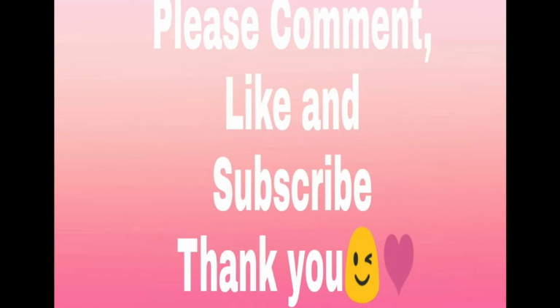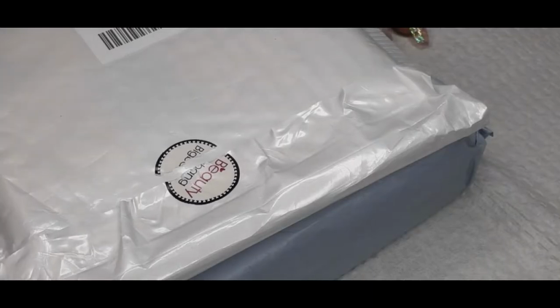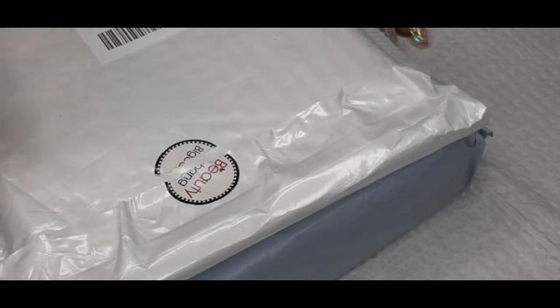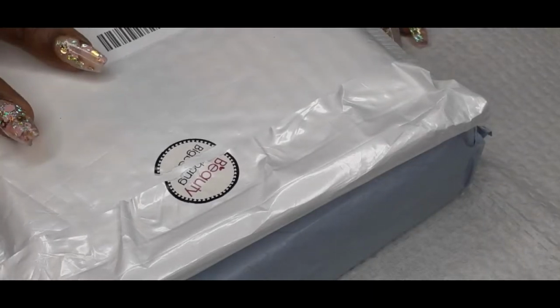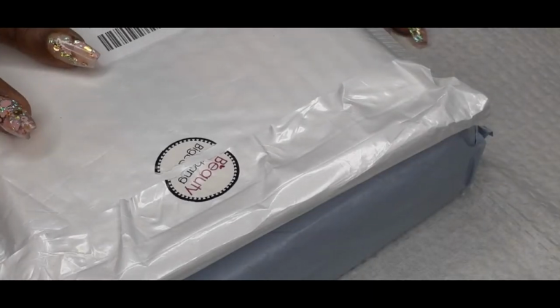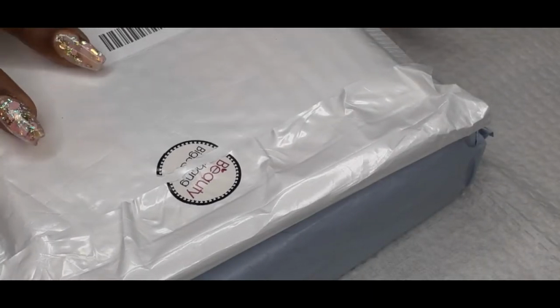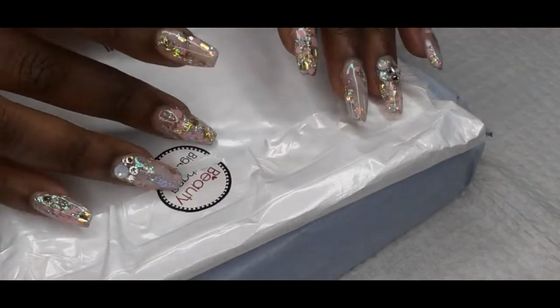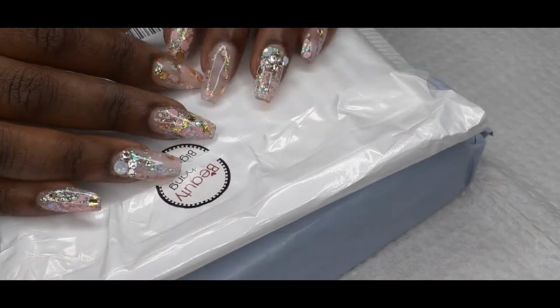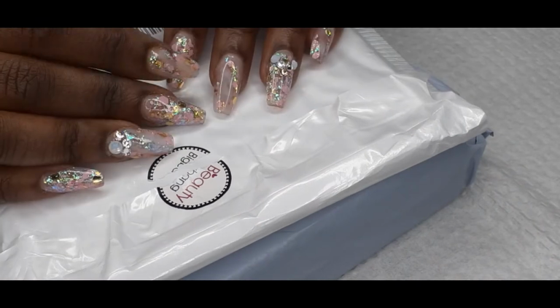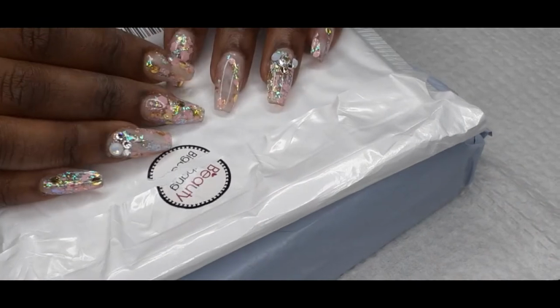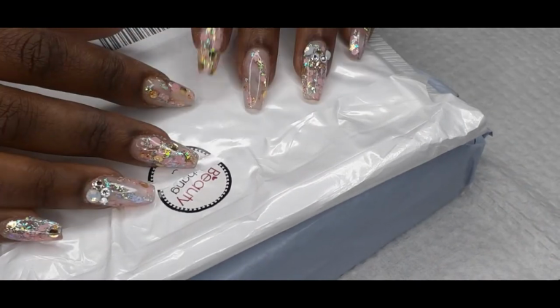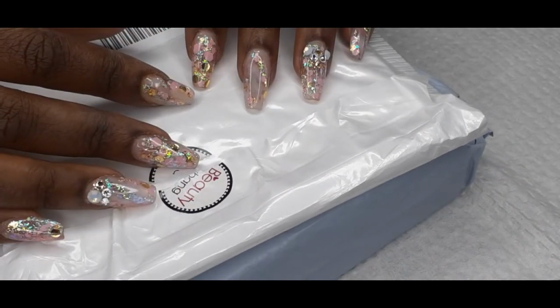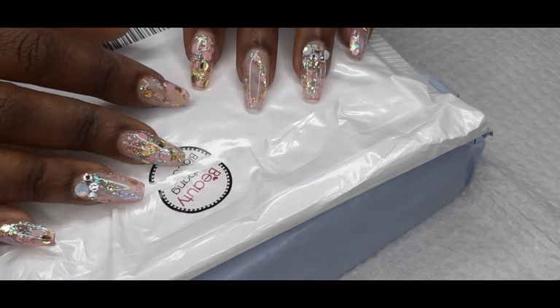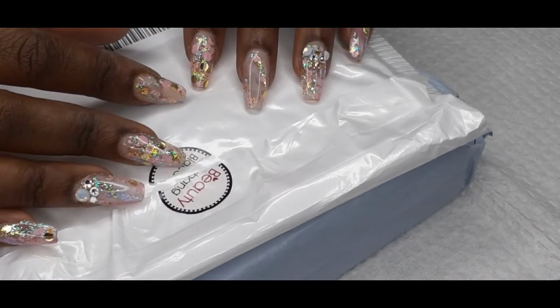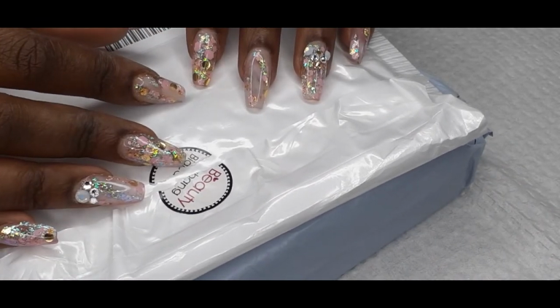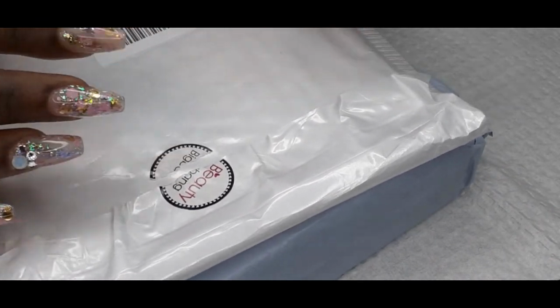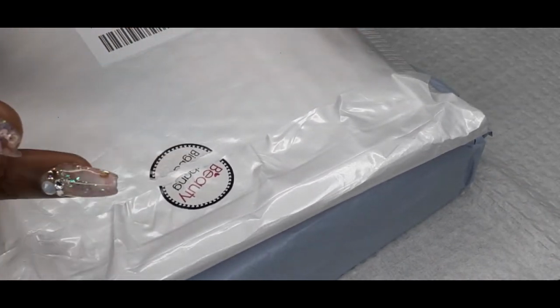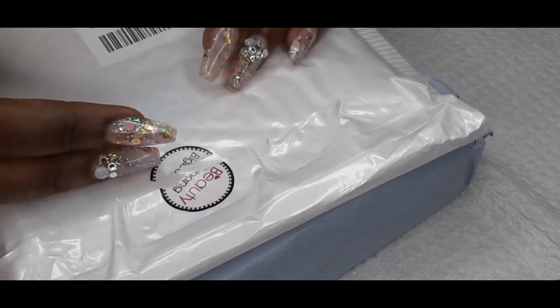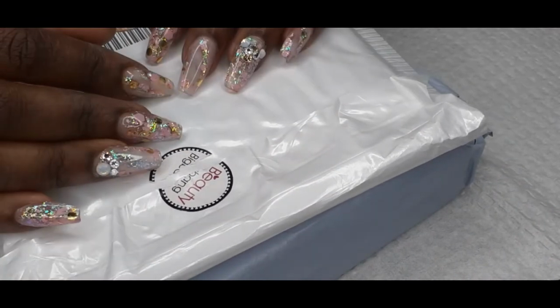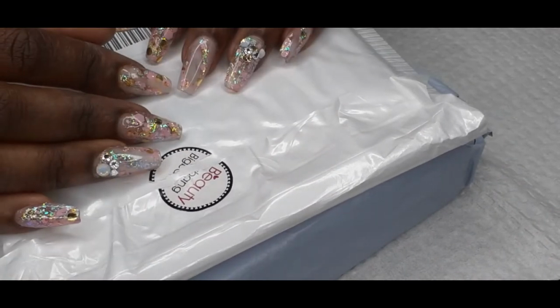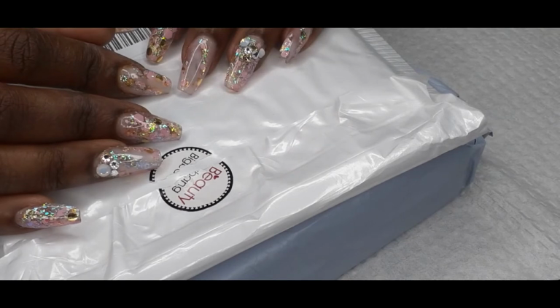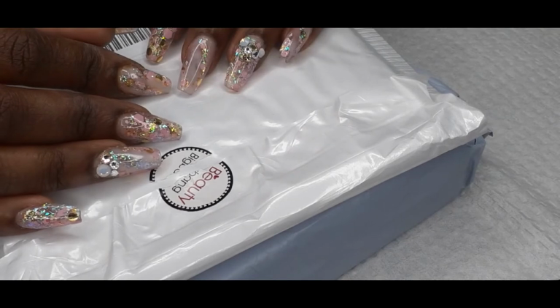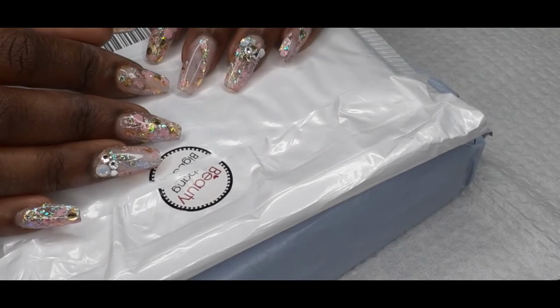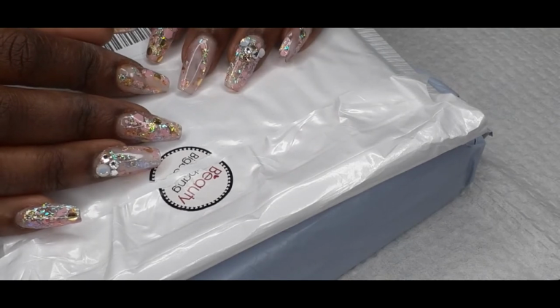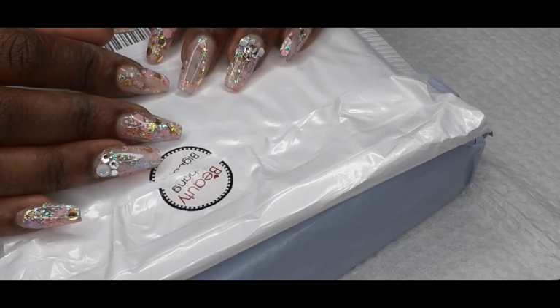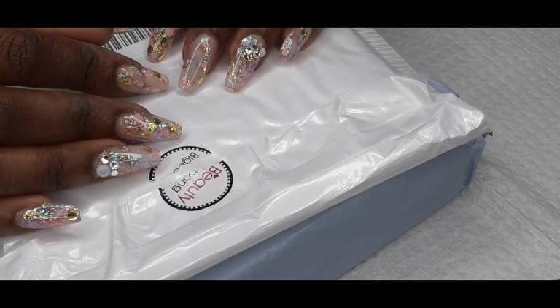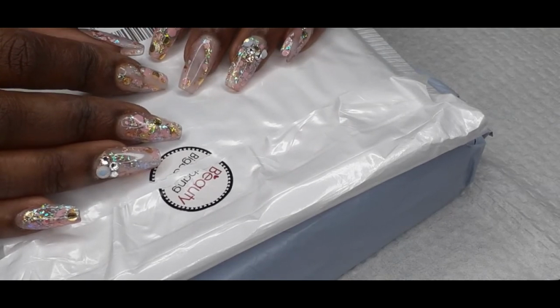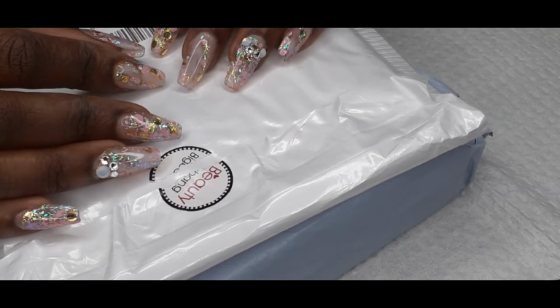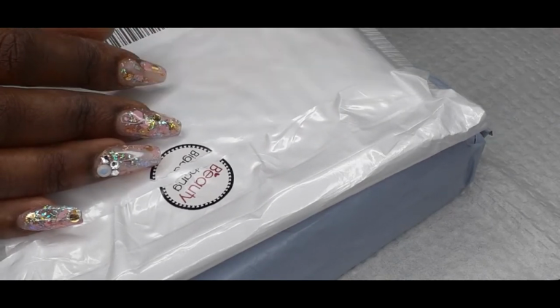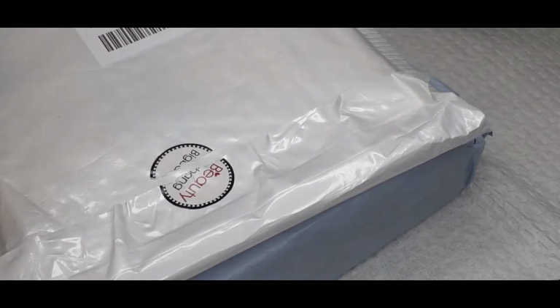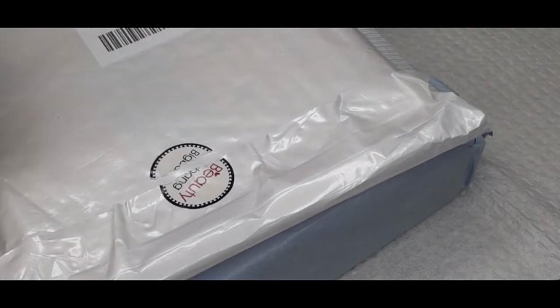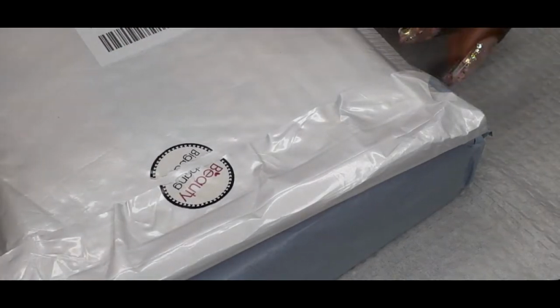Hi guys, so today I'm back with another haul and this haul is from Amazon. Alrighty, let's get started.